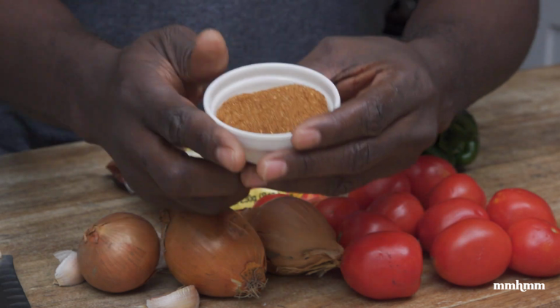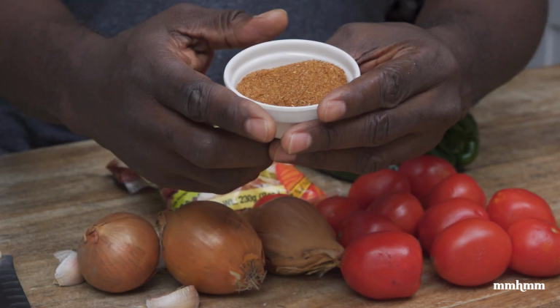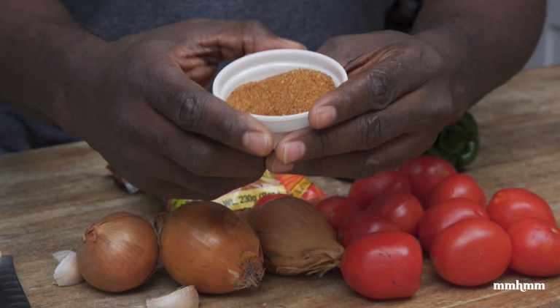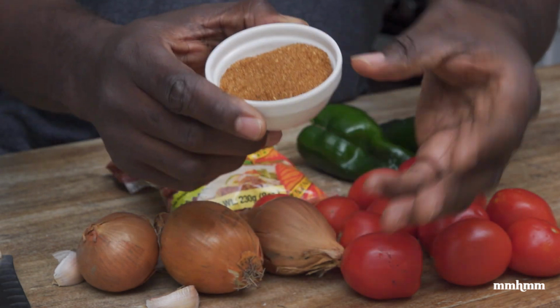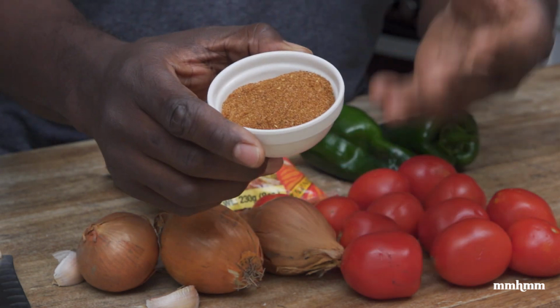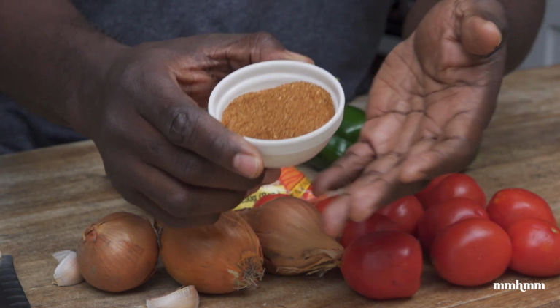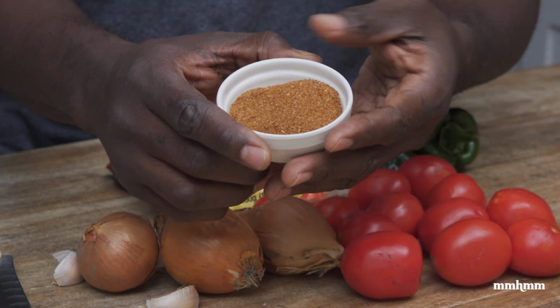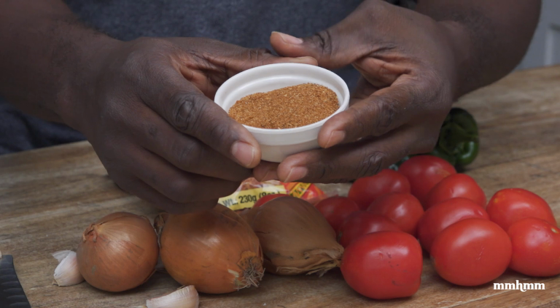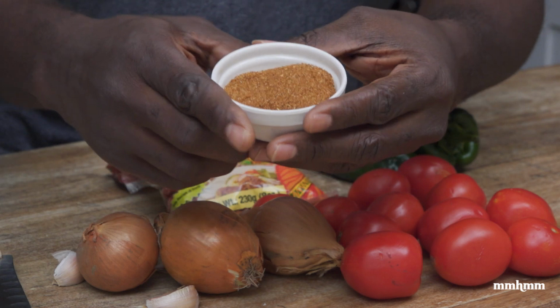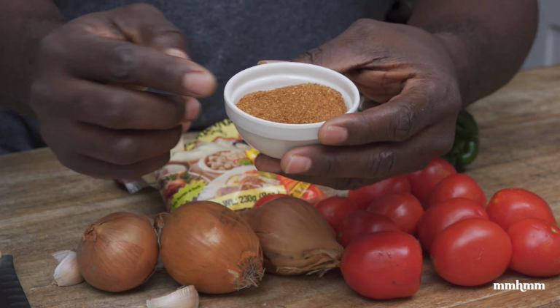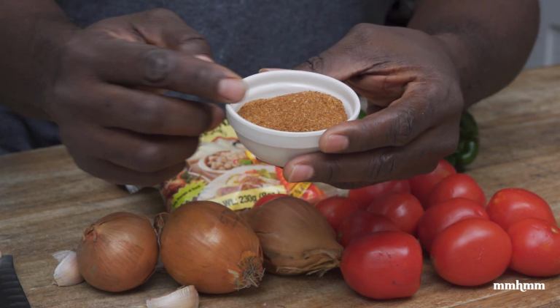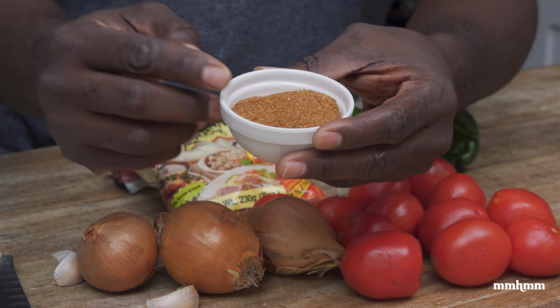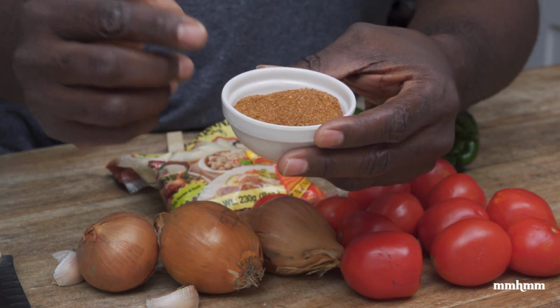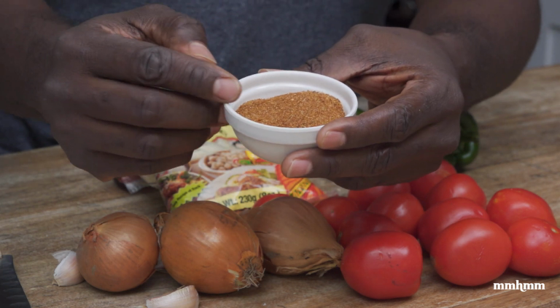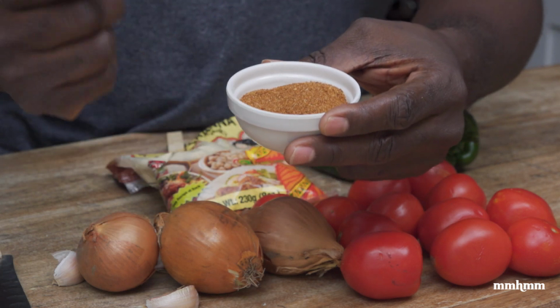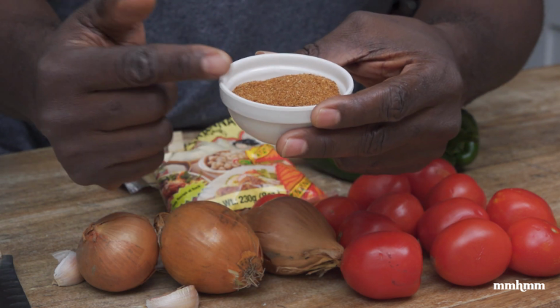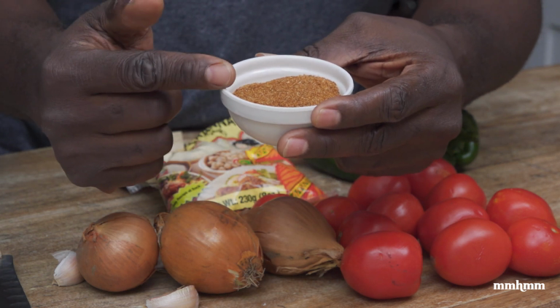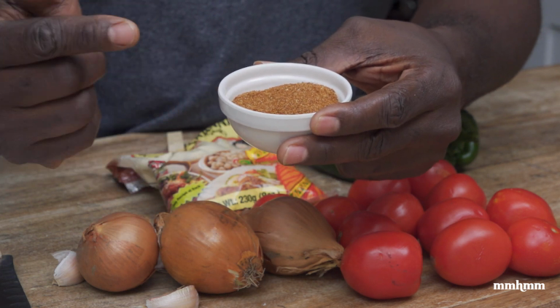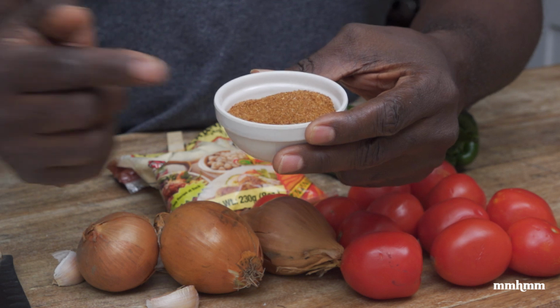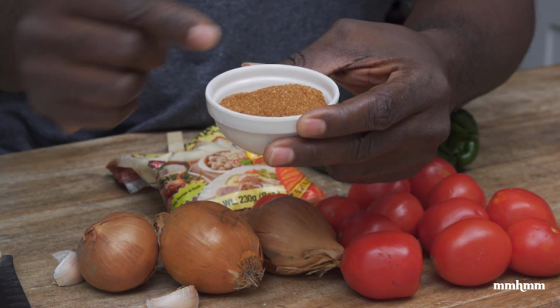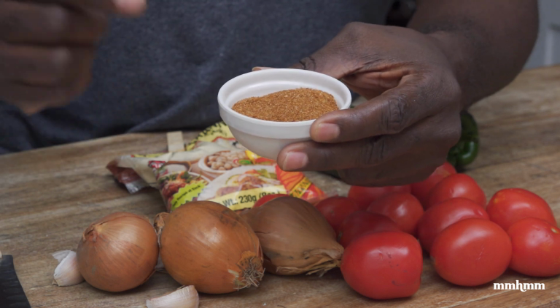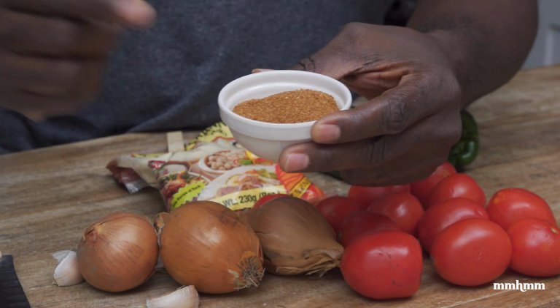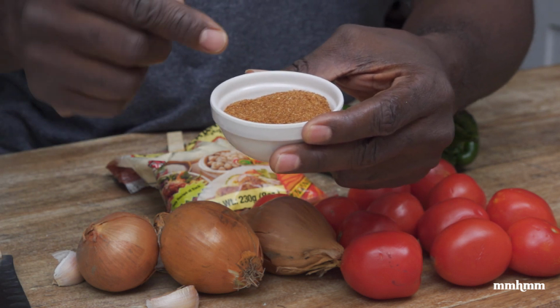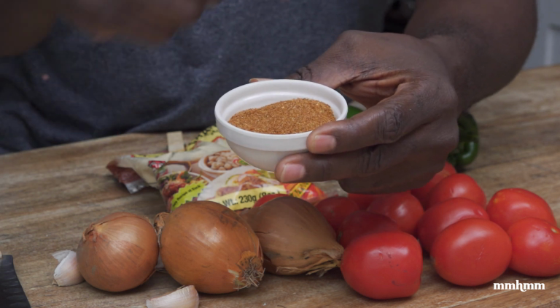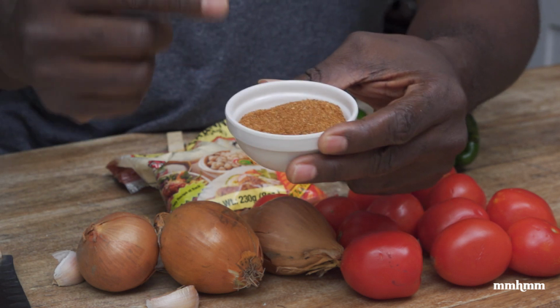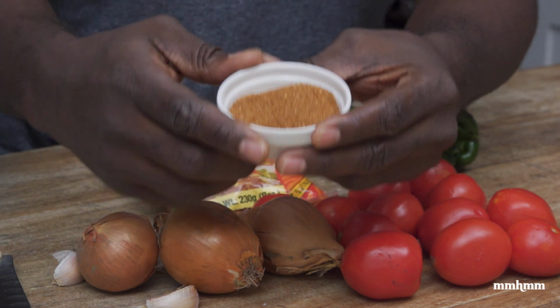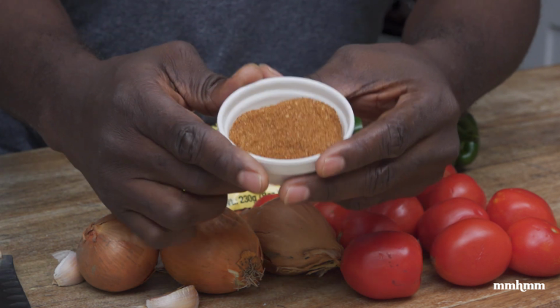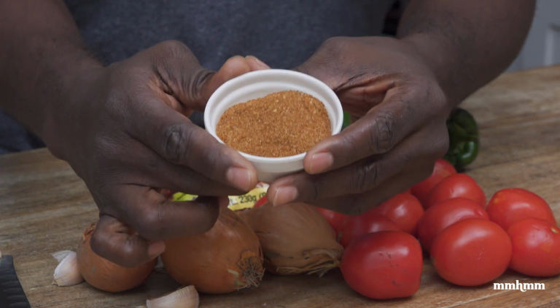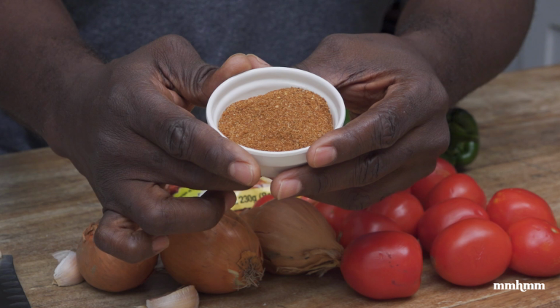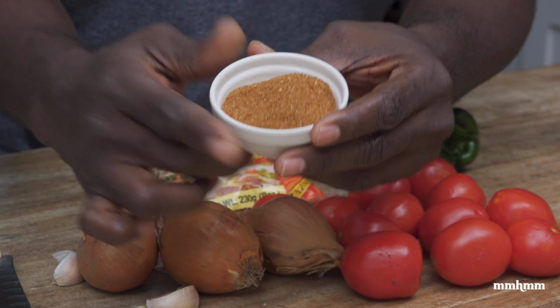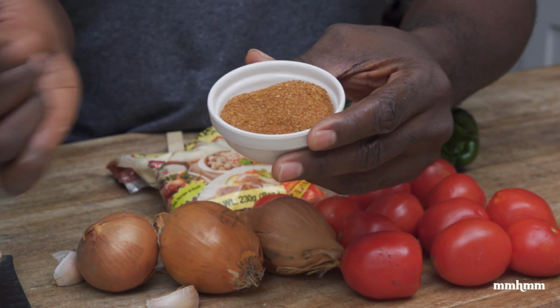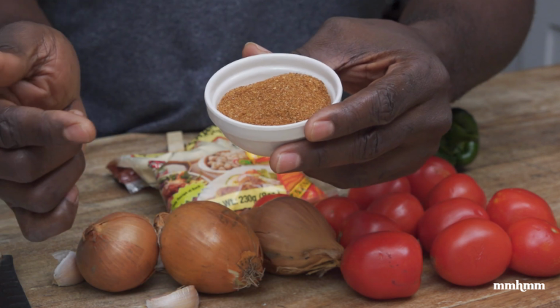Now berbere spice is like the backbone of Ethiopian cuisine, and I did show you how to make this in my previous recipe video. So what I'll do right now is switch to that video and show you the process of how to make this berbere spice, and then we'll come right back.